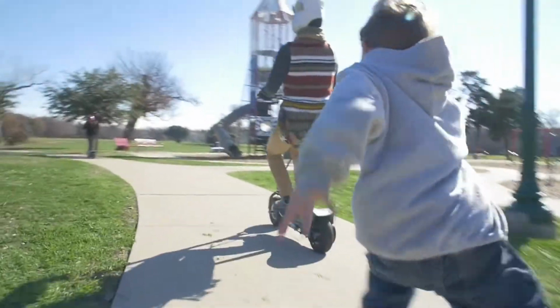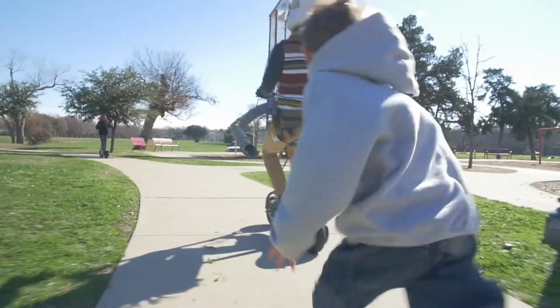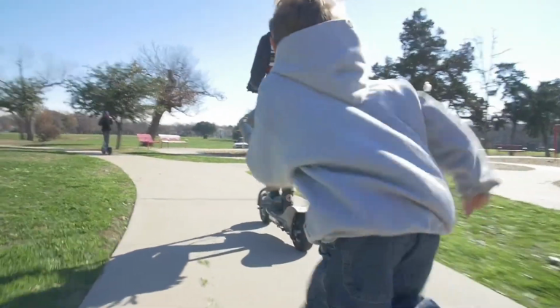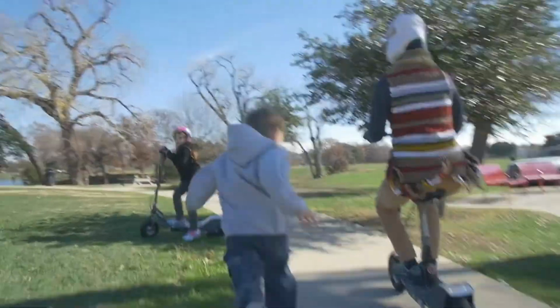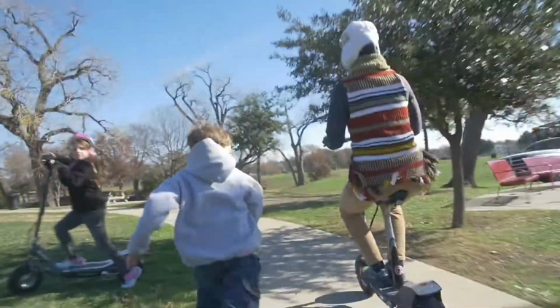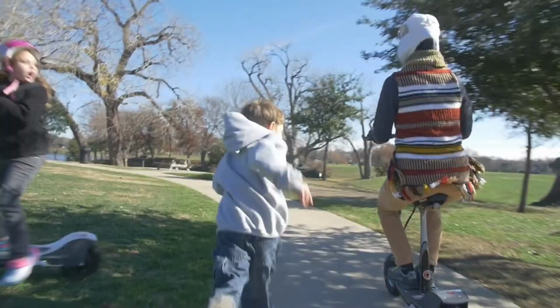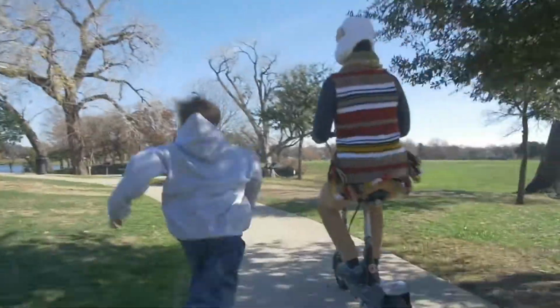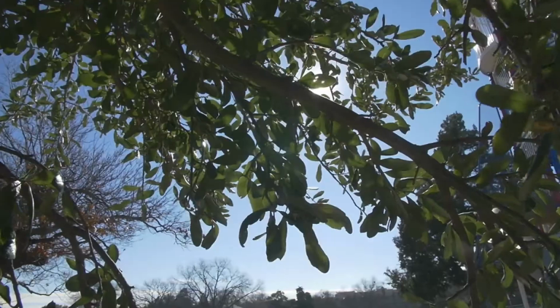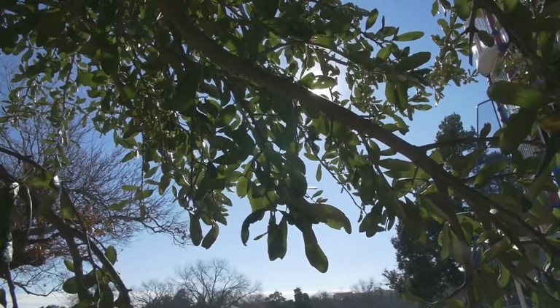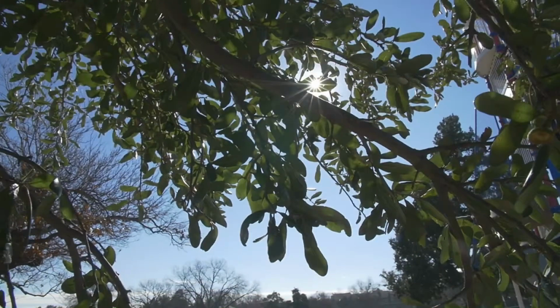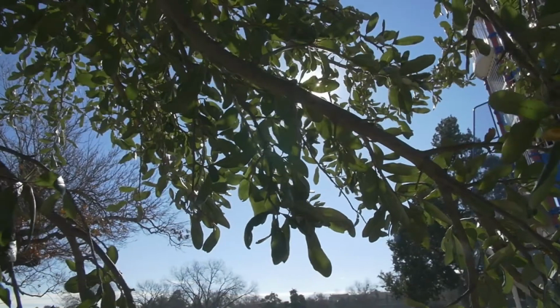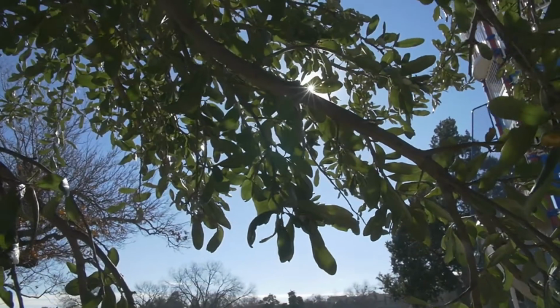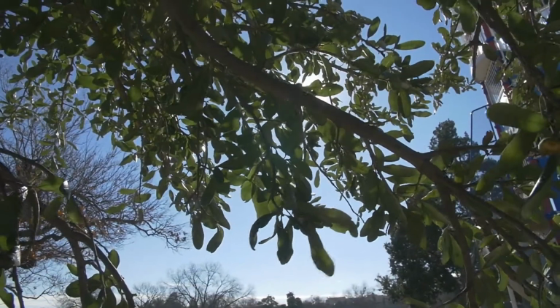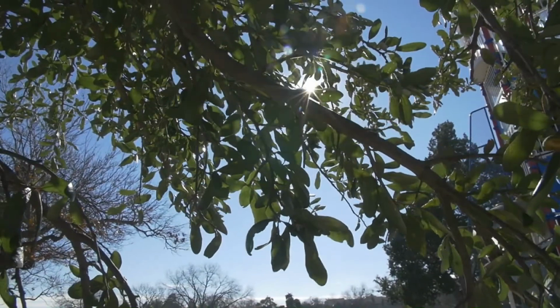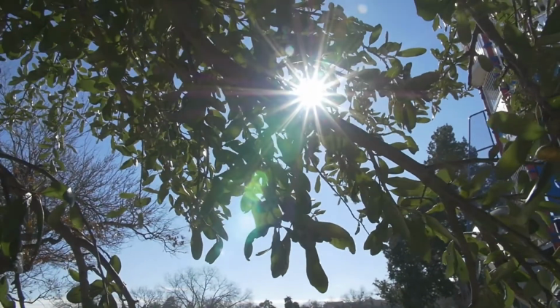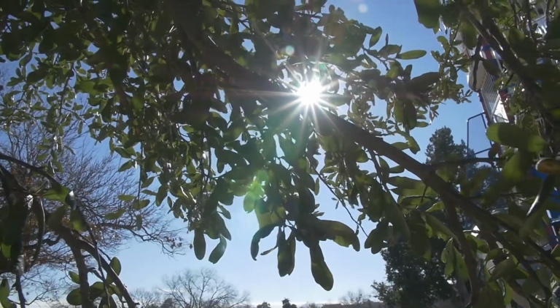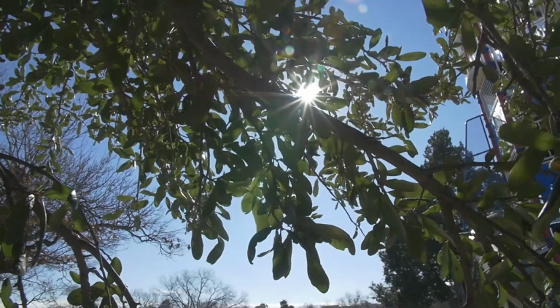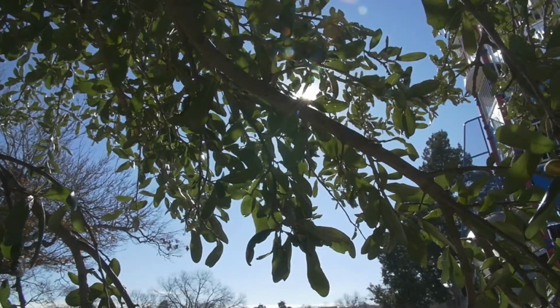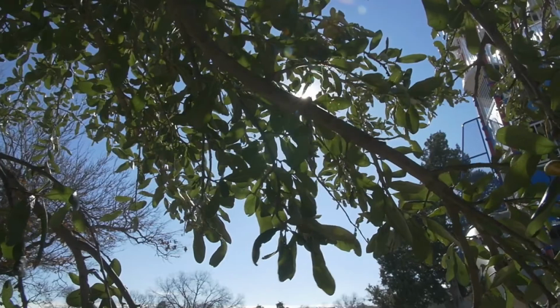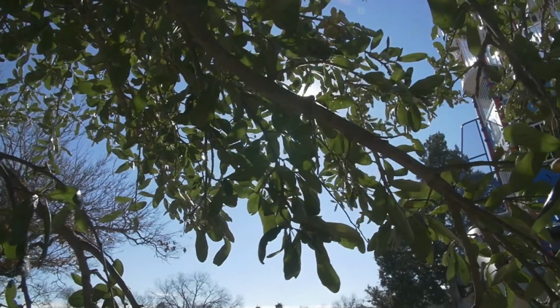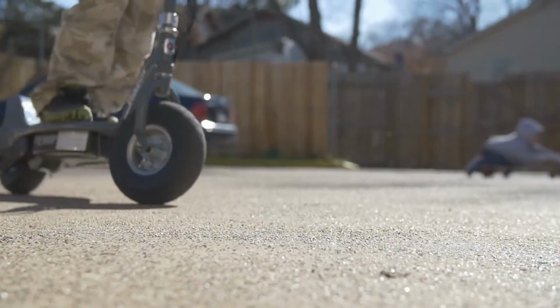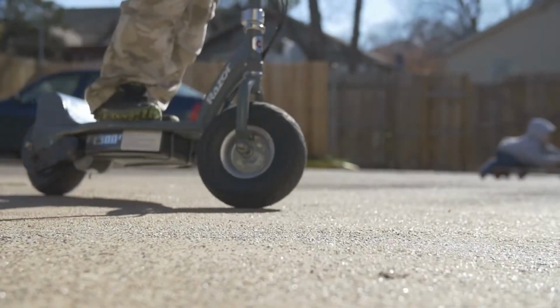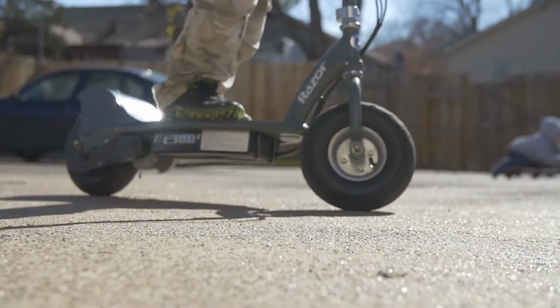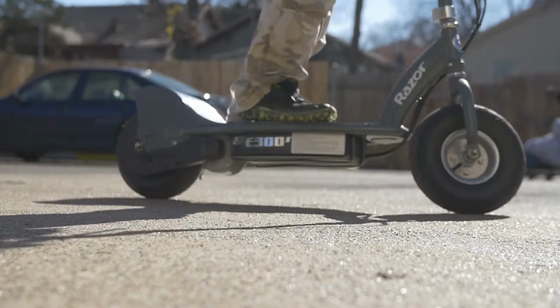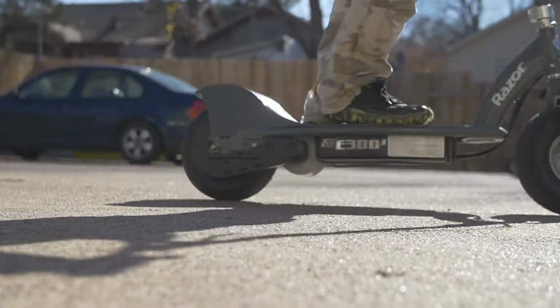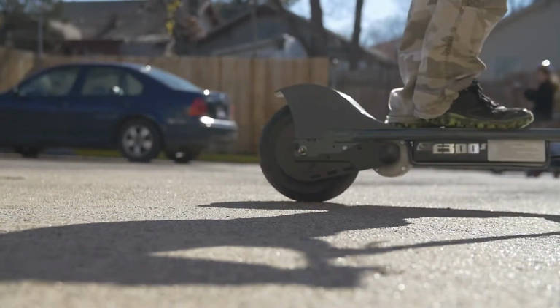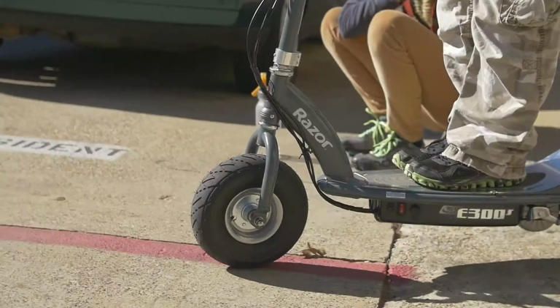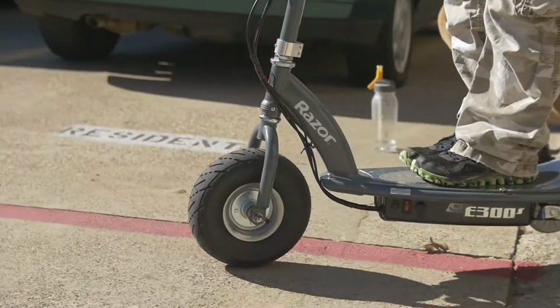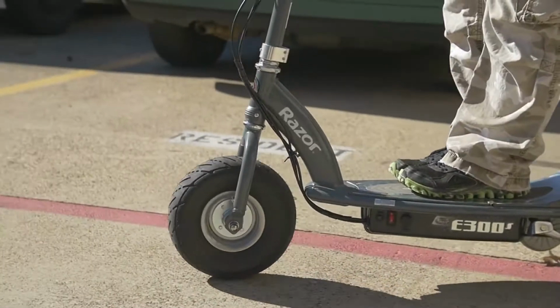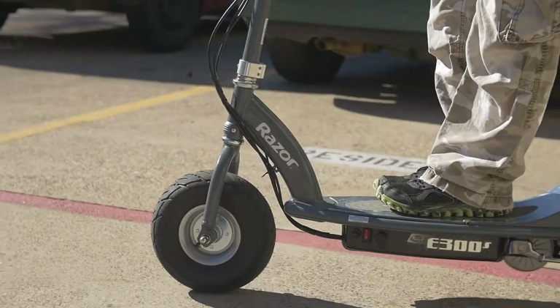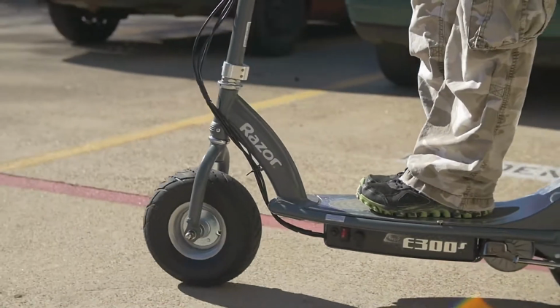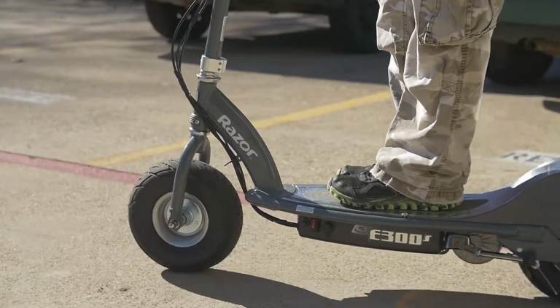It does have a handbrake. If you squeeze it too tight, you will lock up the back wheel and skid. The brake works really well. I had to explain that to my son, because there's just something cool about skidding — until you realize you're ruining your tires.